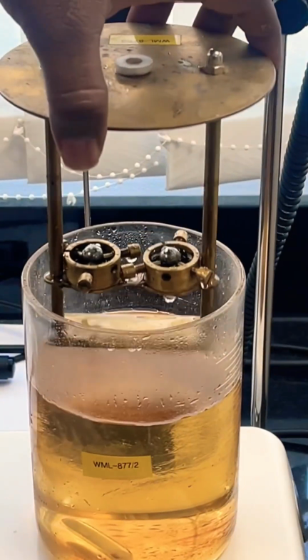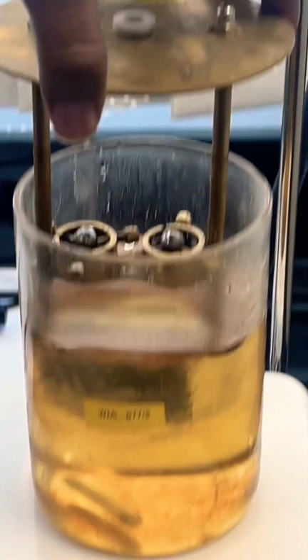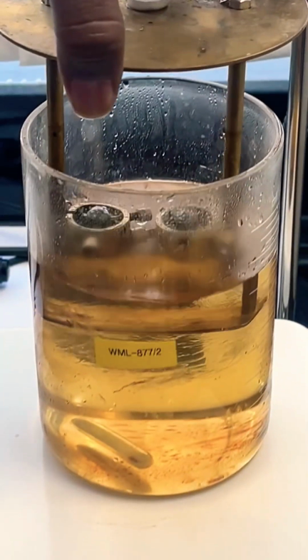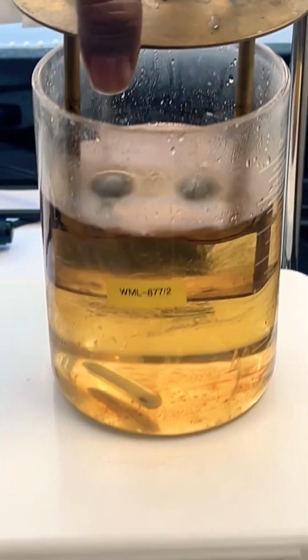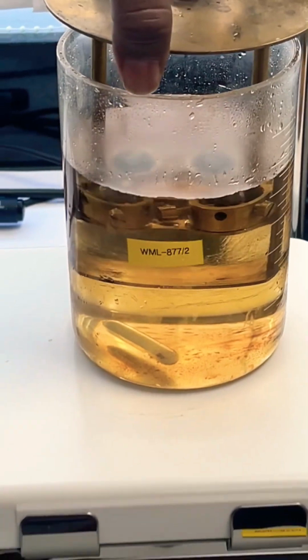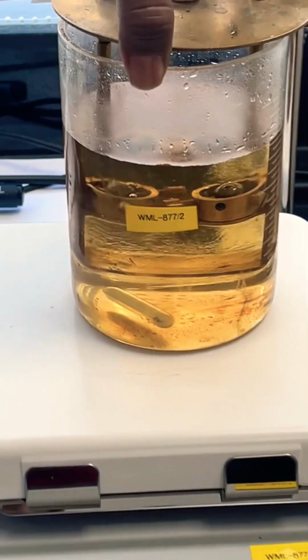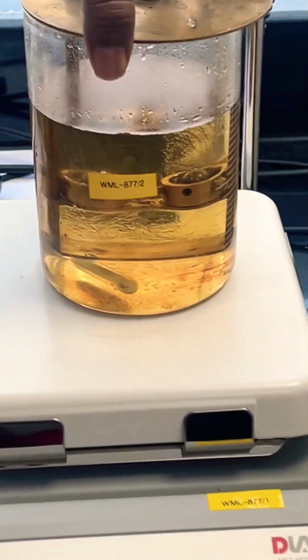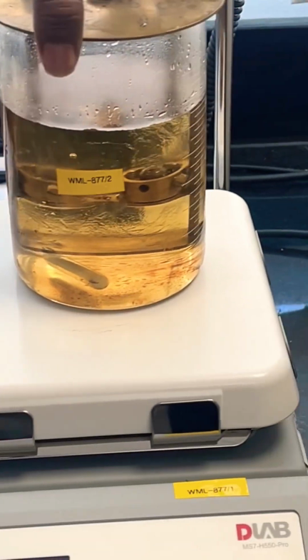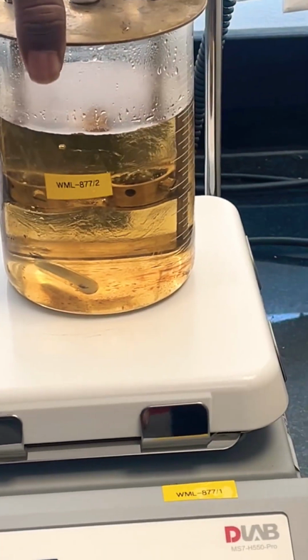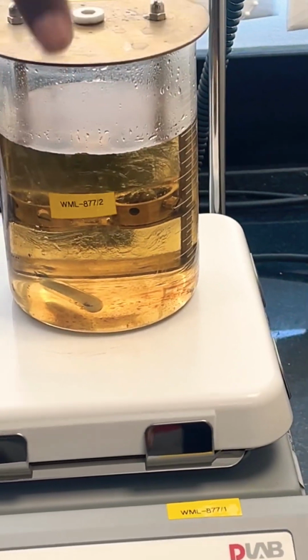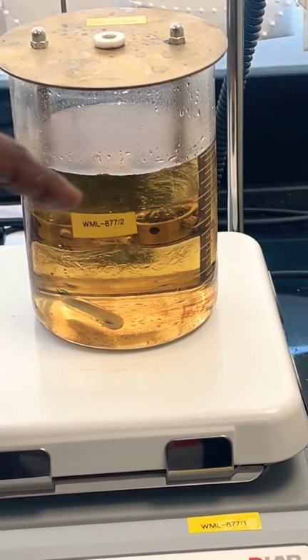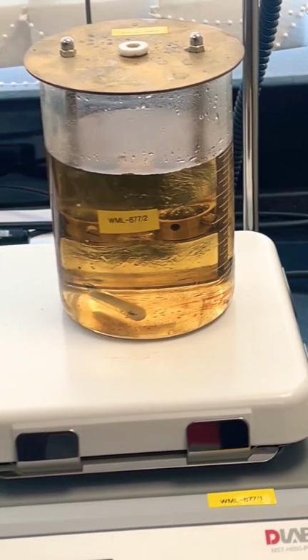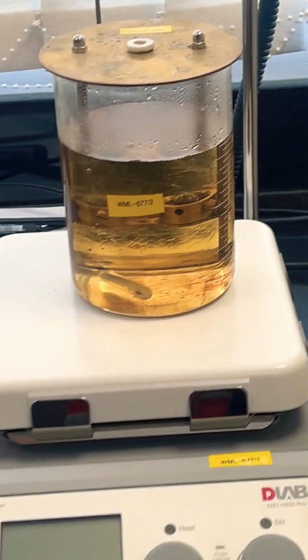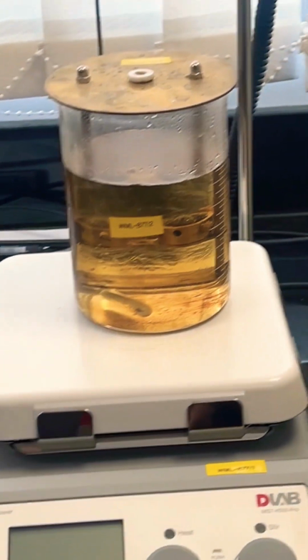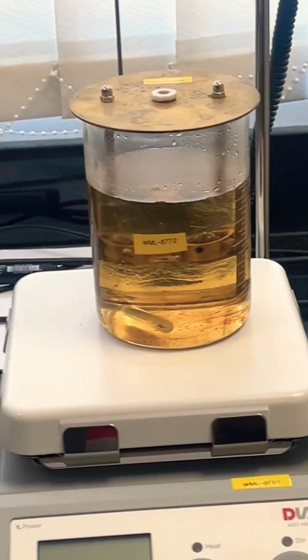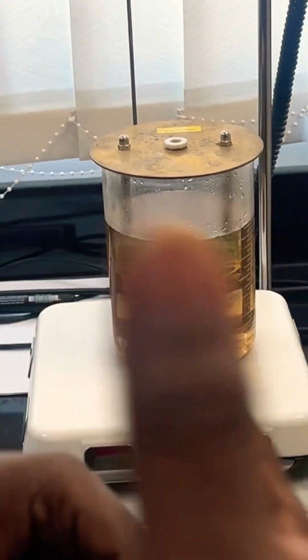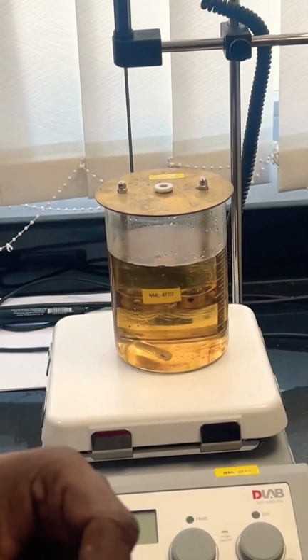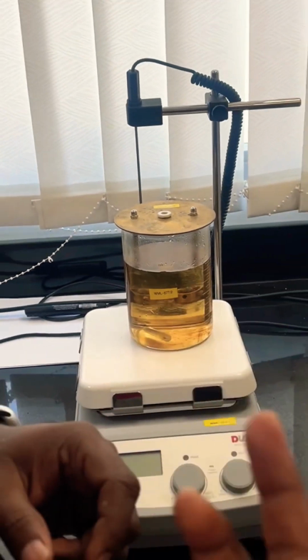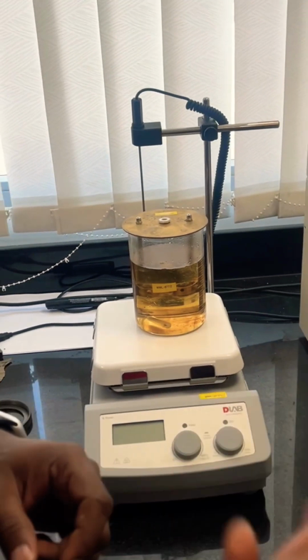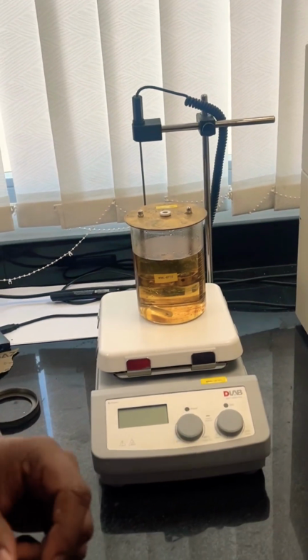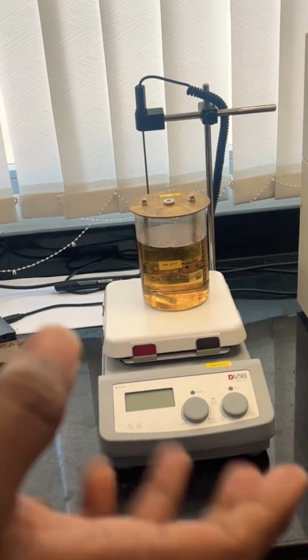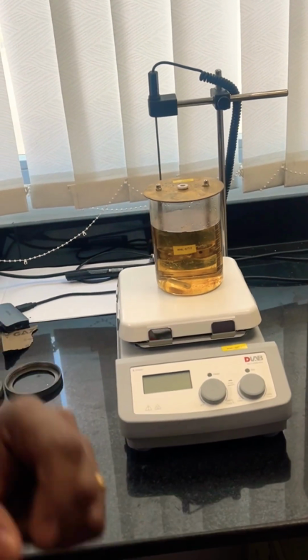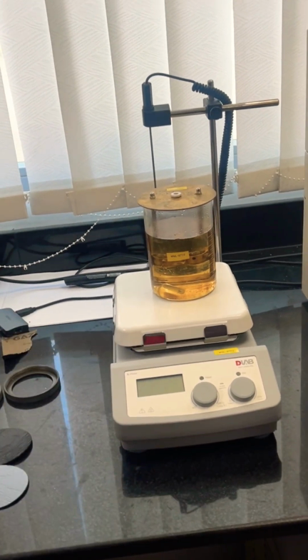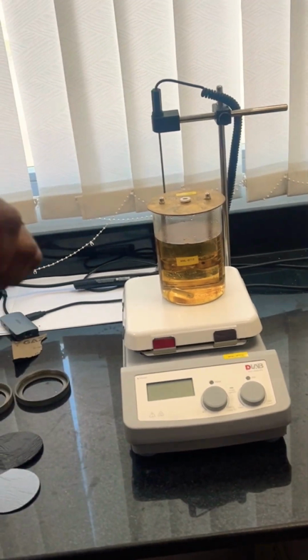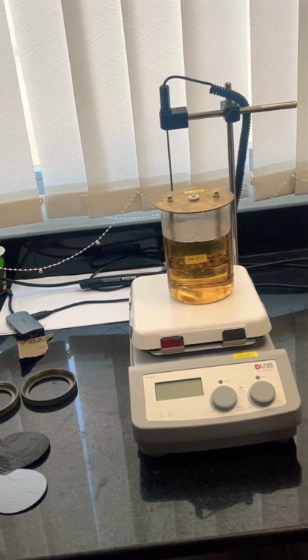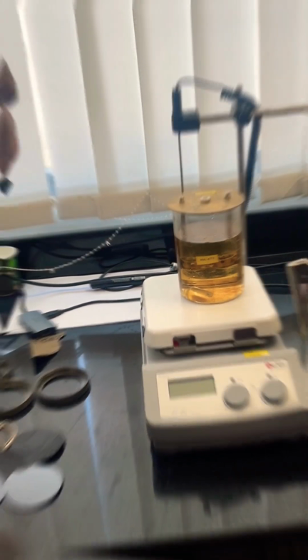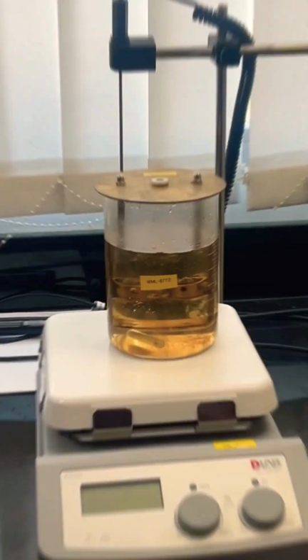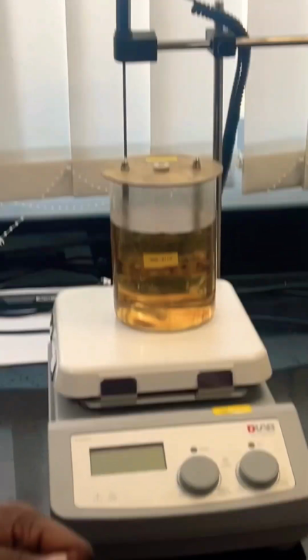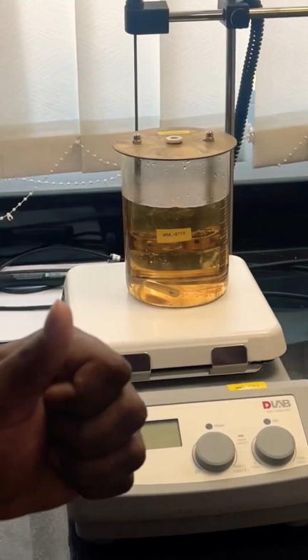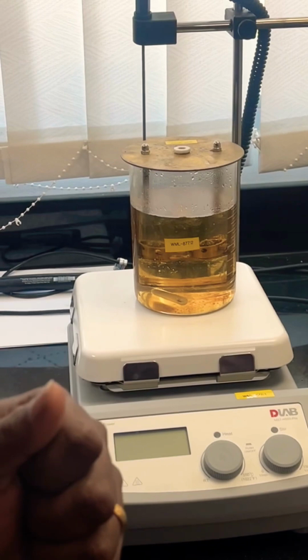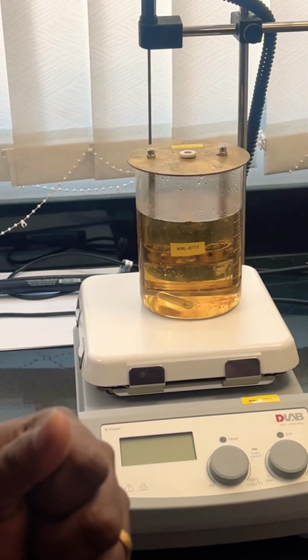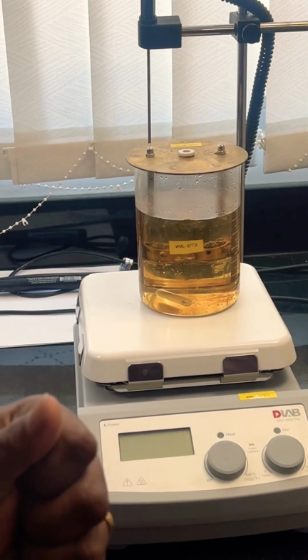So this ball we have to keep on the membrane, then we will keep it in the glycerin. Glycerin — this chemical has a flash point of above more than 50 degrees. So meaning that the membrane is fixed in there.